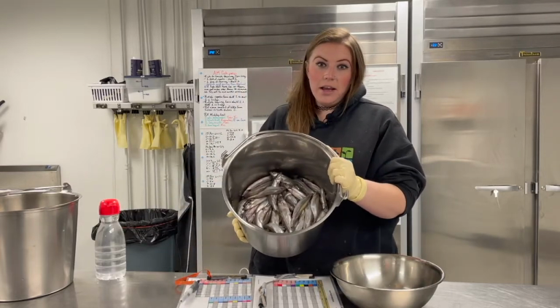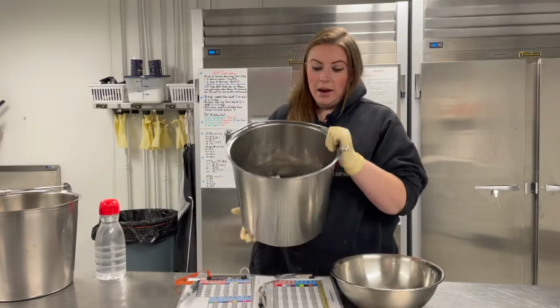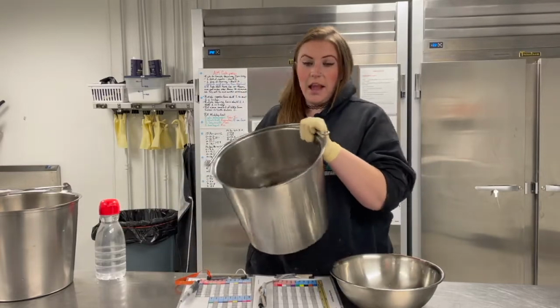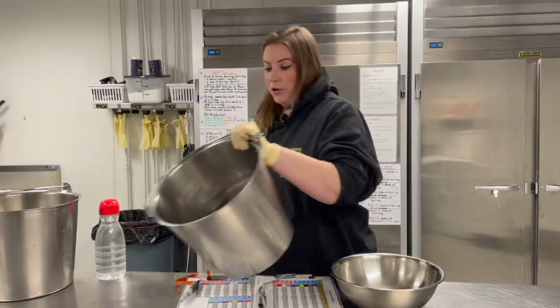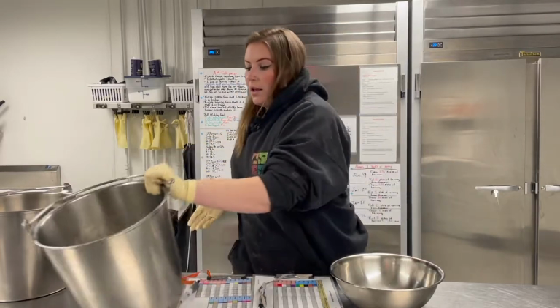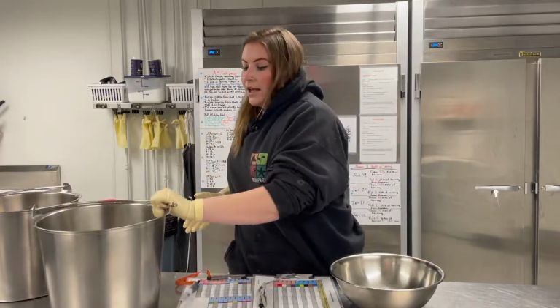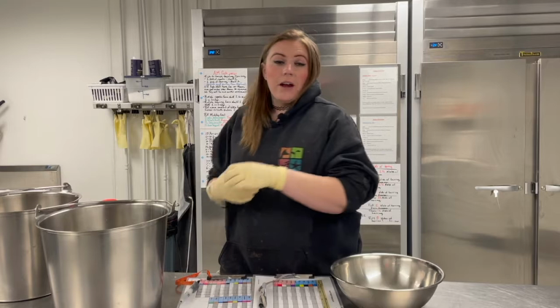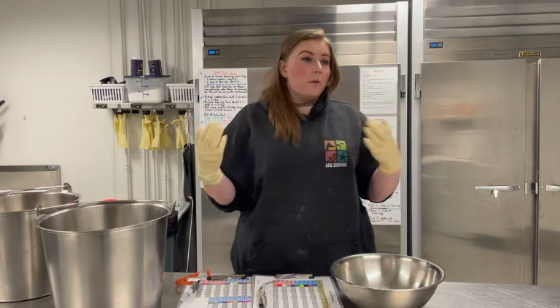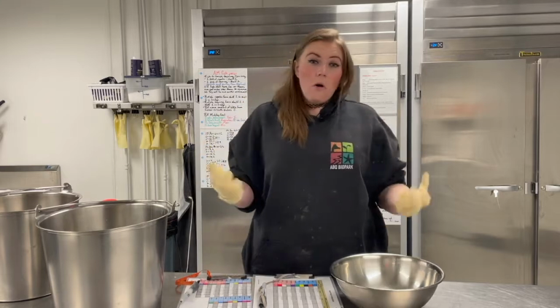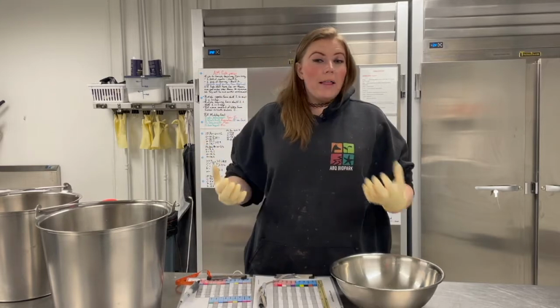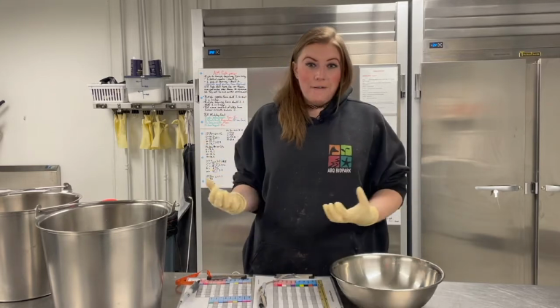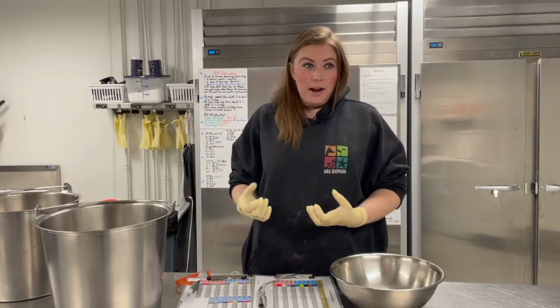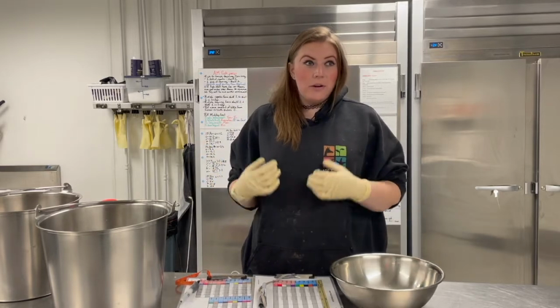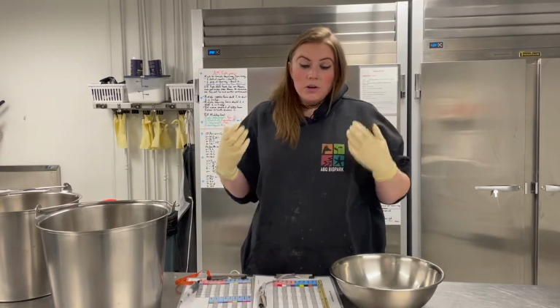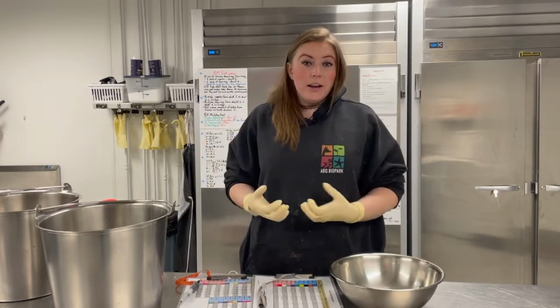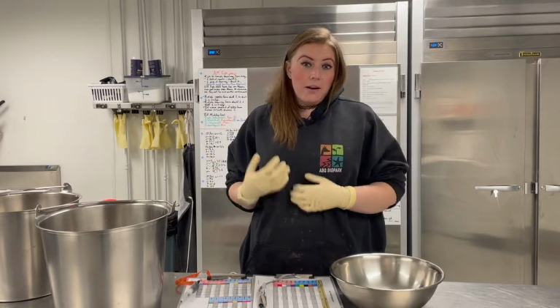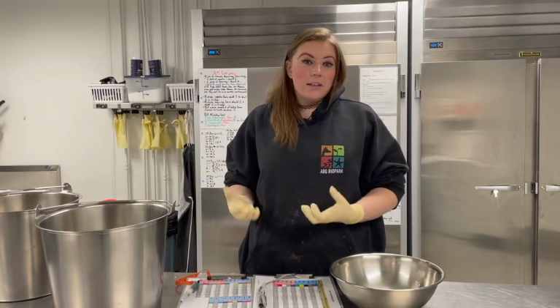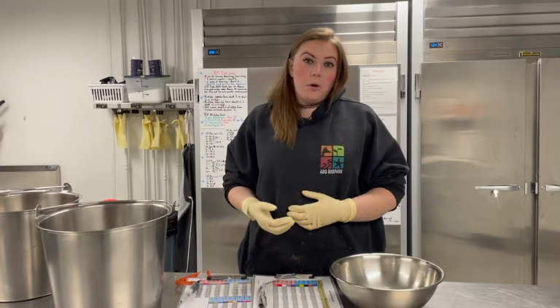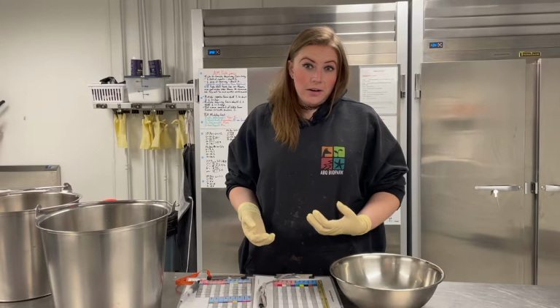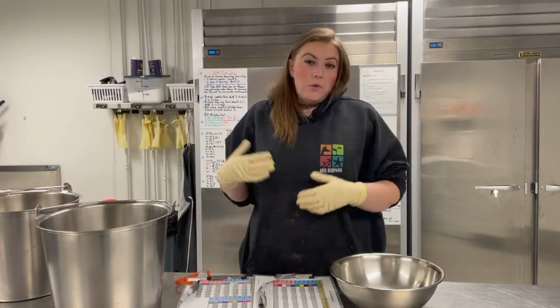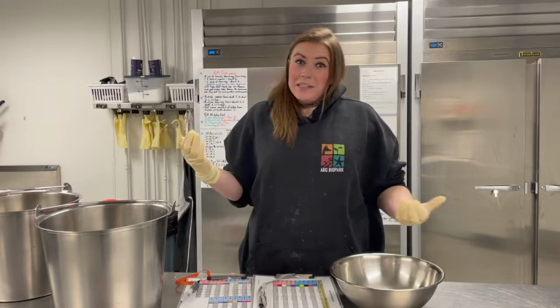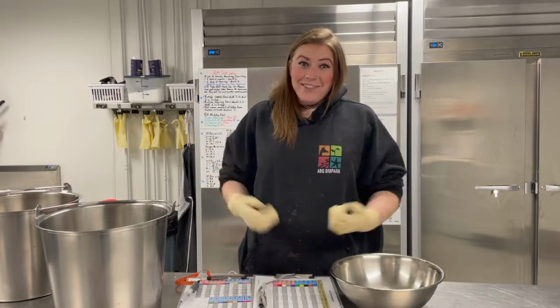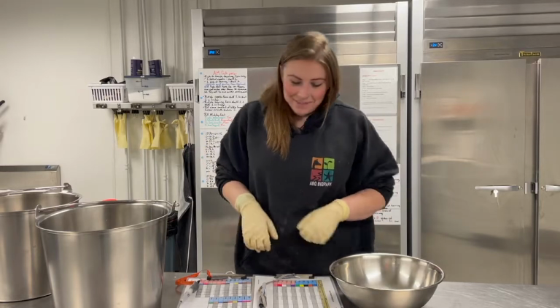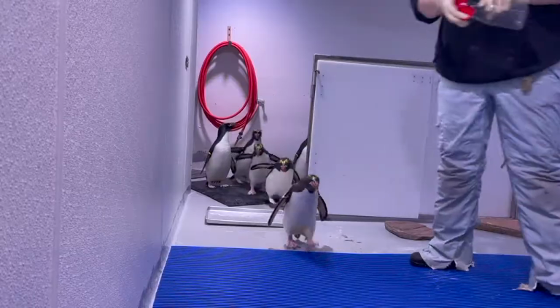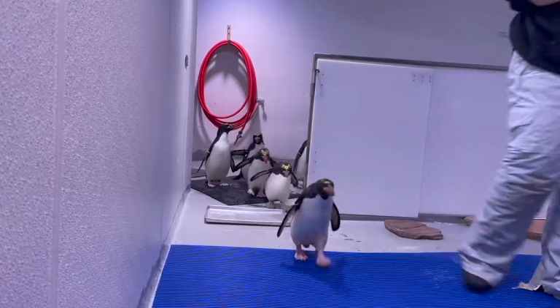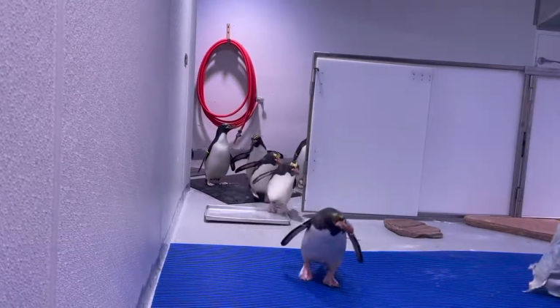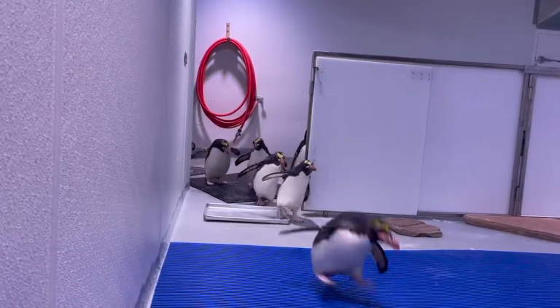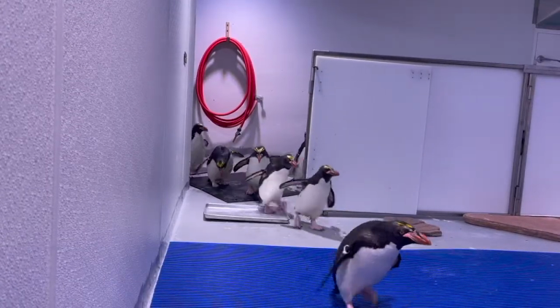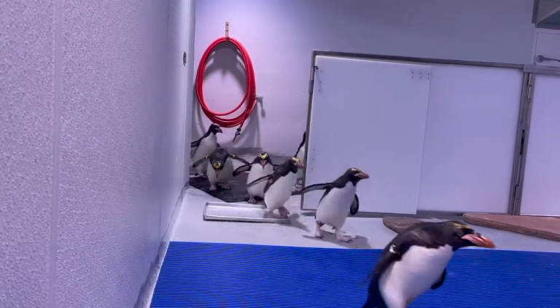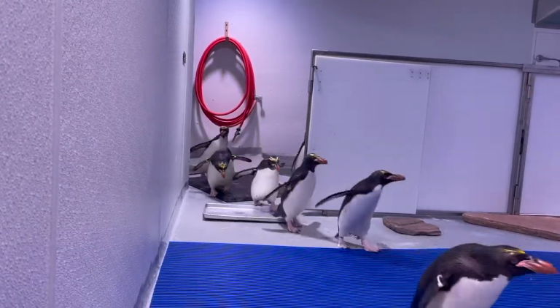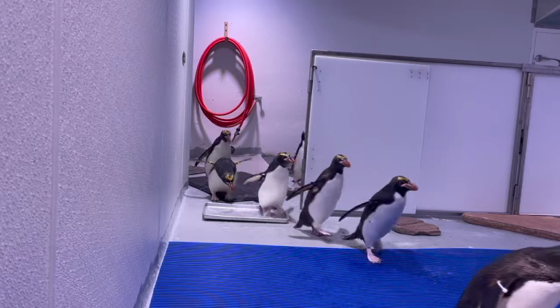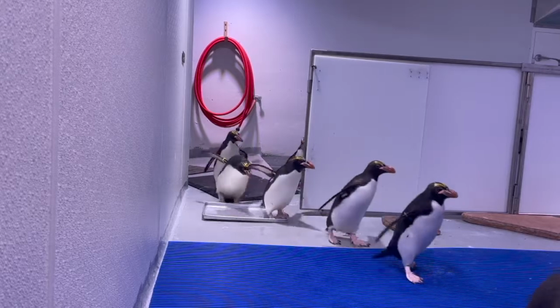They get two types of fish for their main diet: capelin in the morning and herring in the afternoon. That provides a more whole, balanced diet for our animals. Nutrition and feeding is a very important part, and we're going to go see that now.